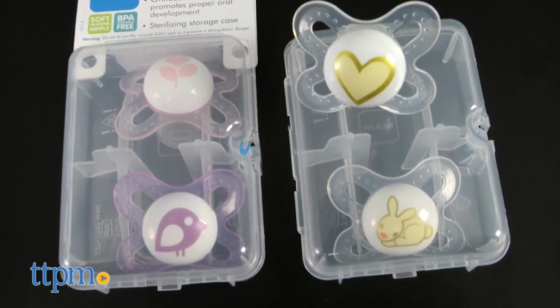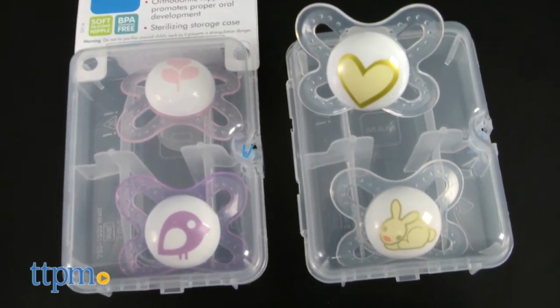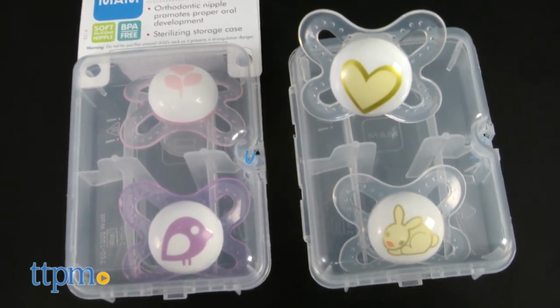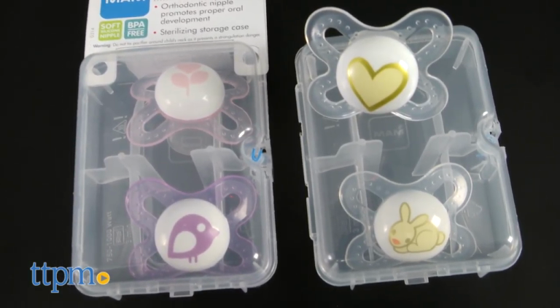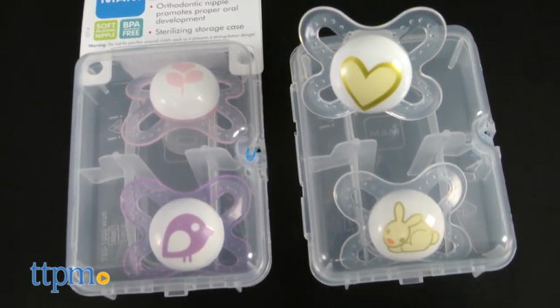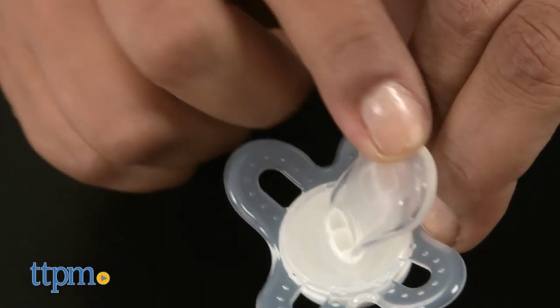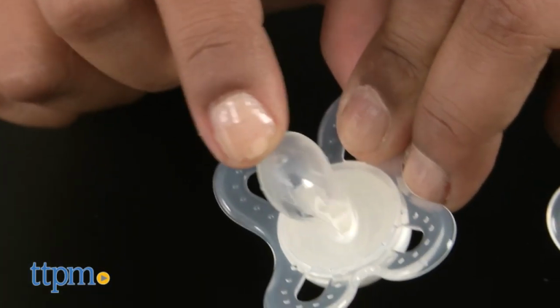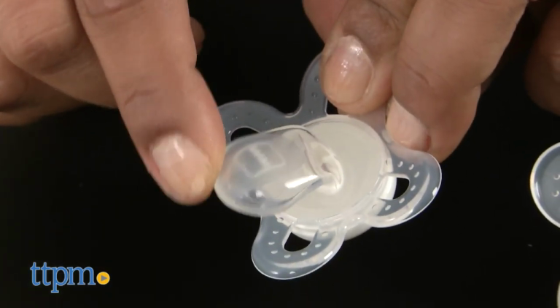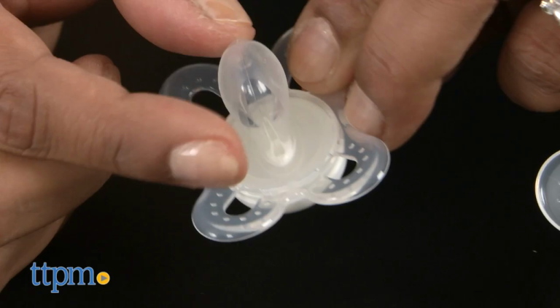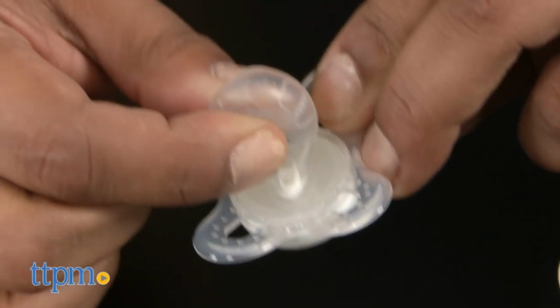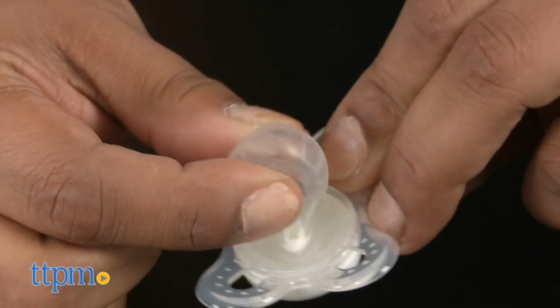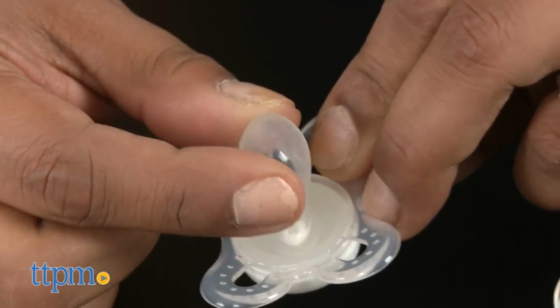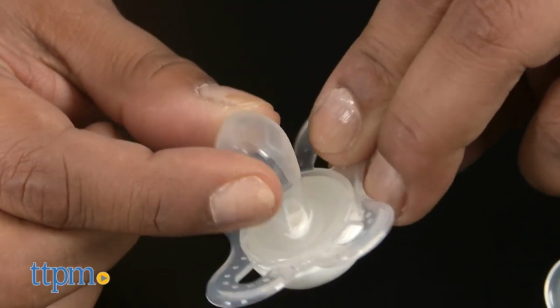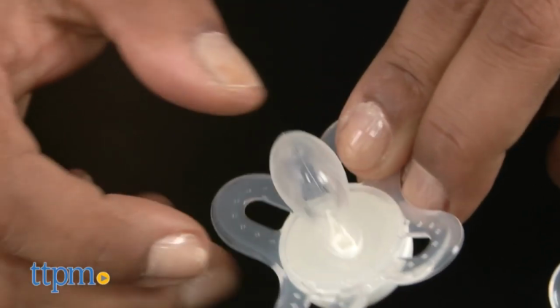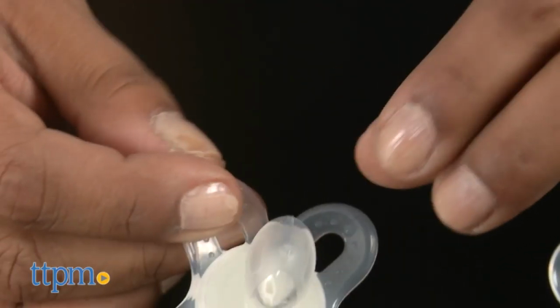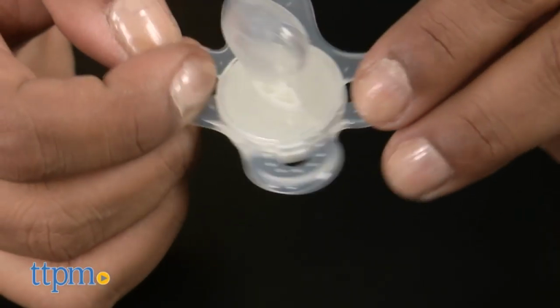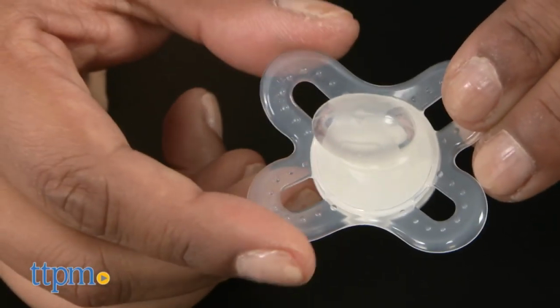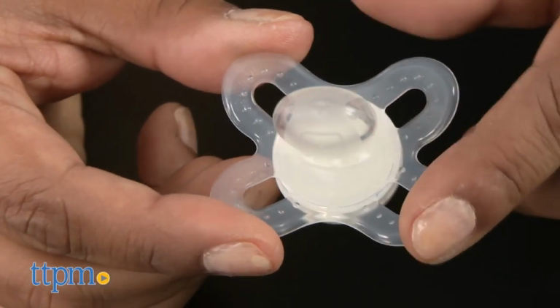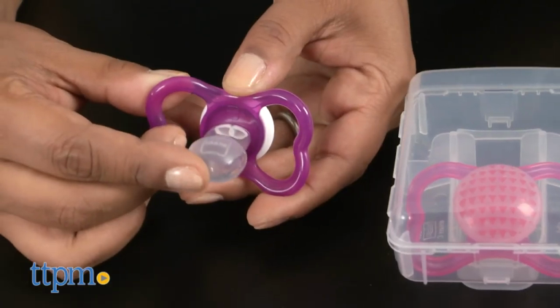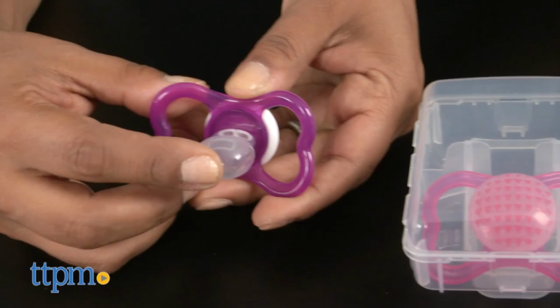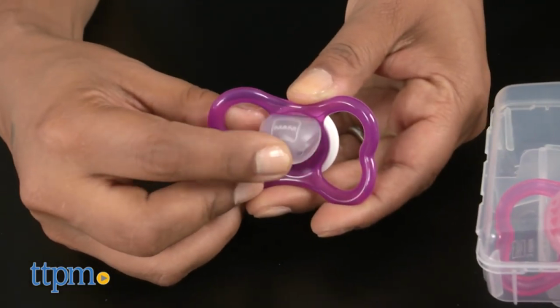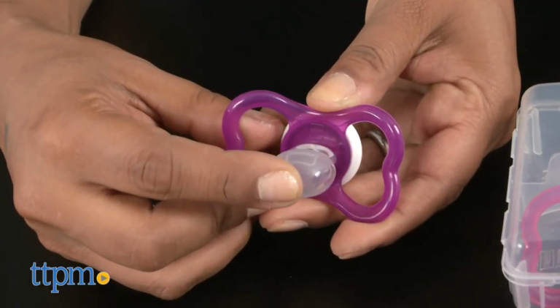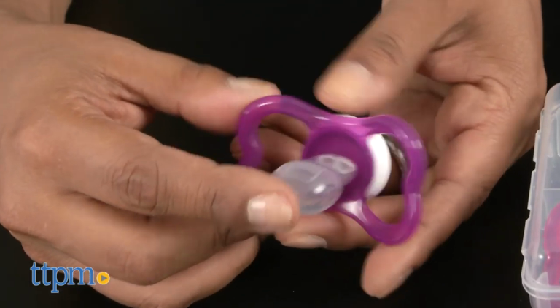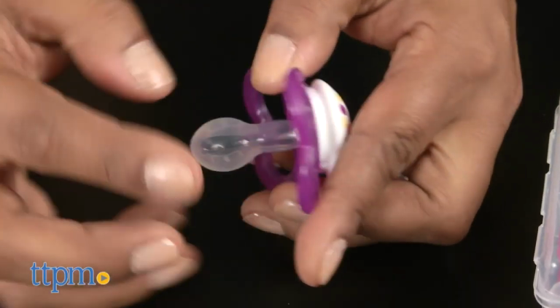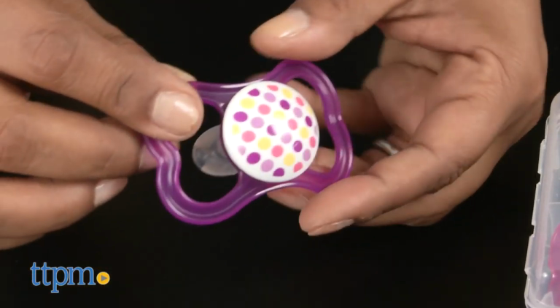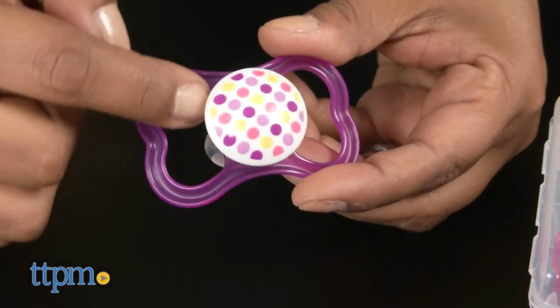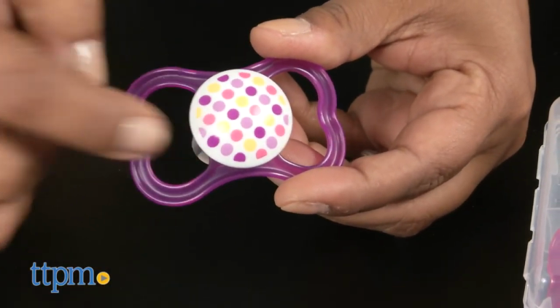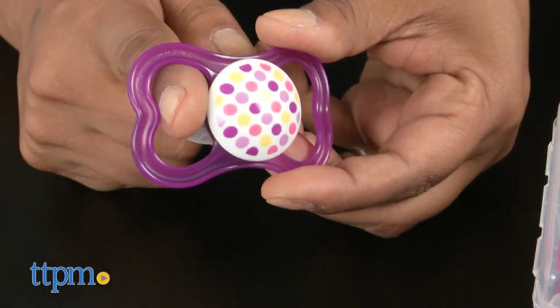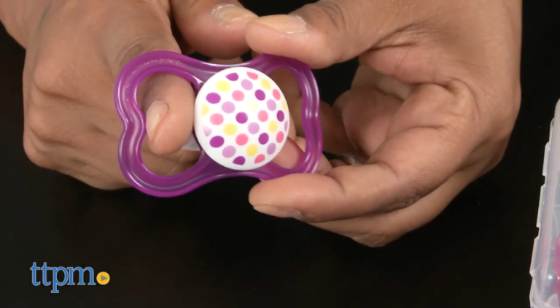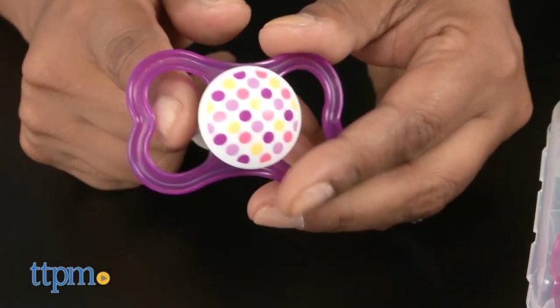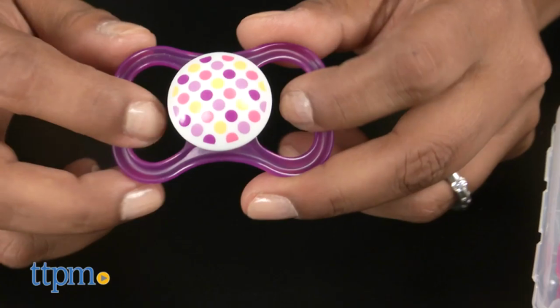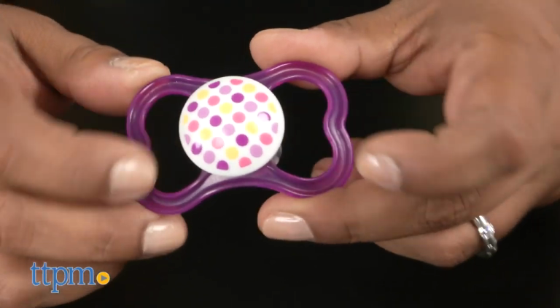The start collection is for newborns and is smaller than the others. An orthodontic nipple helps promote proper oral development from birth. The air collection is designed for sensitive skin and has a wide shield design with full openings to promote airflow to the skin.